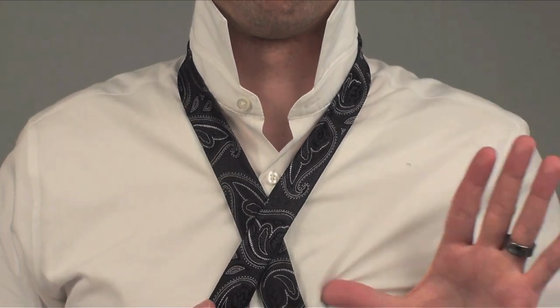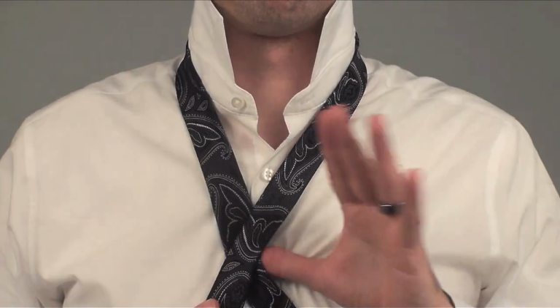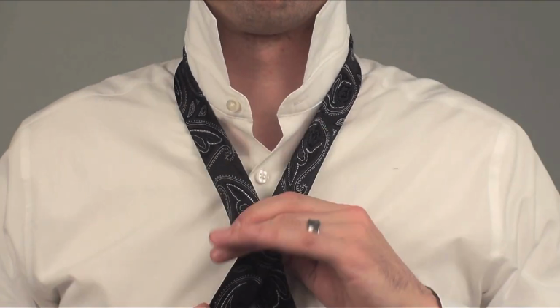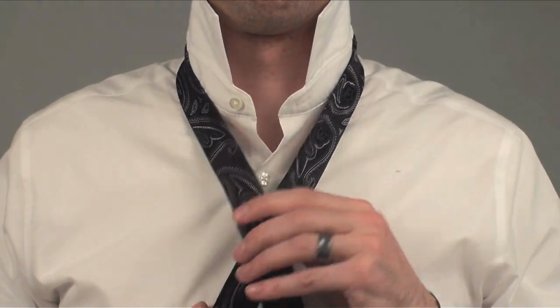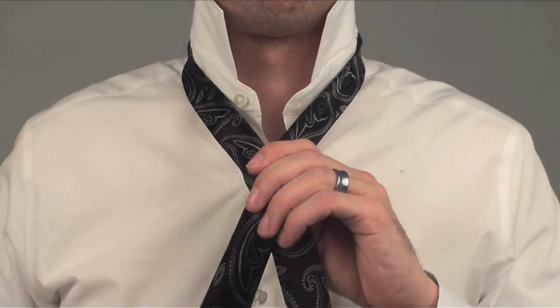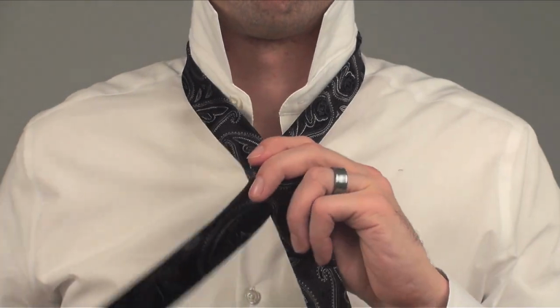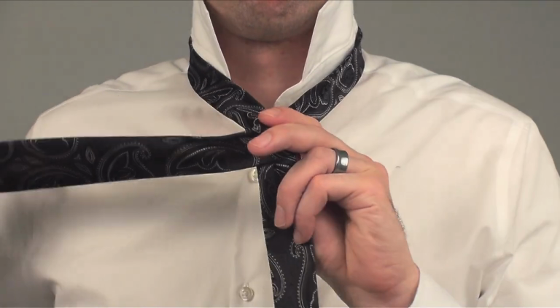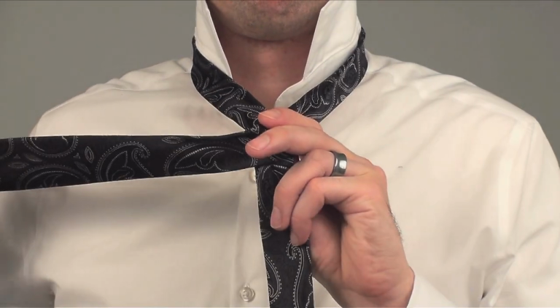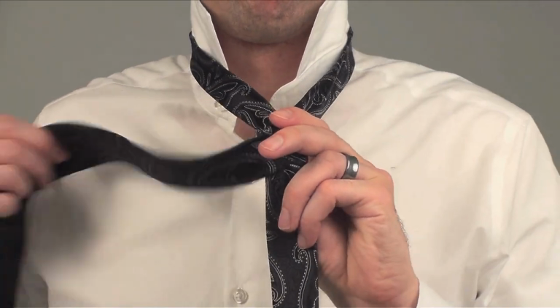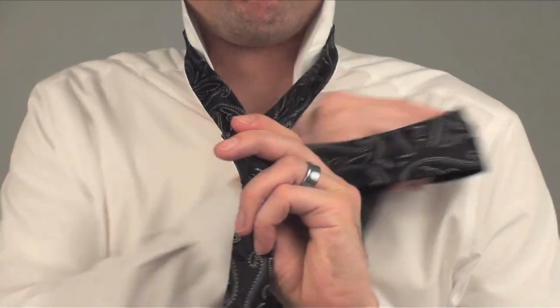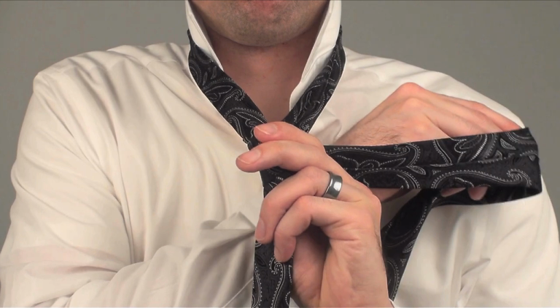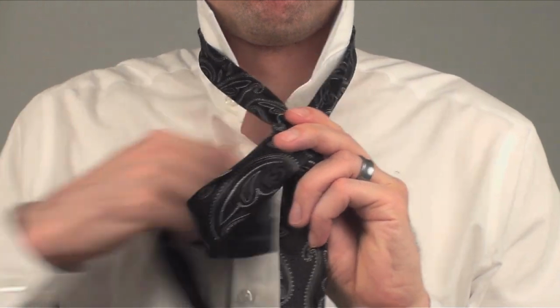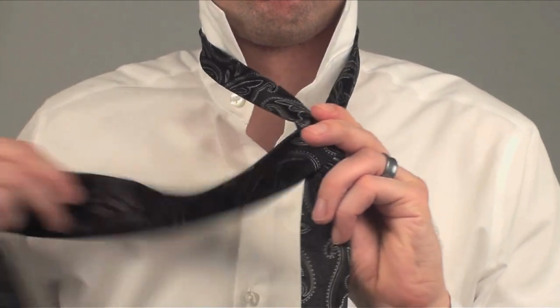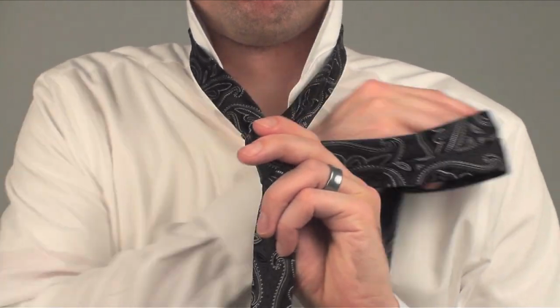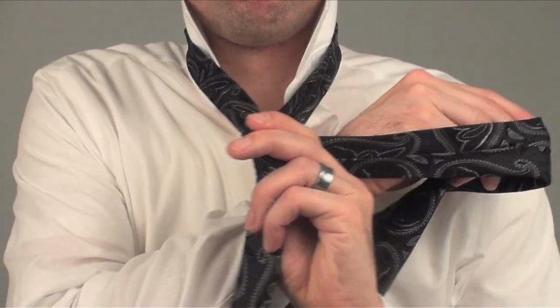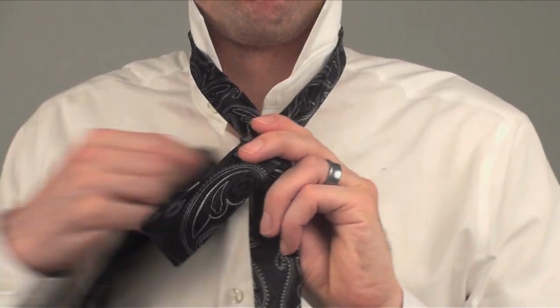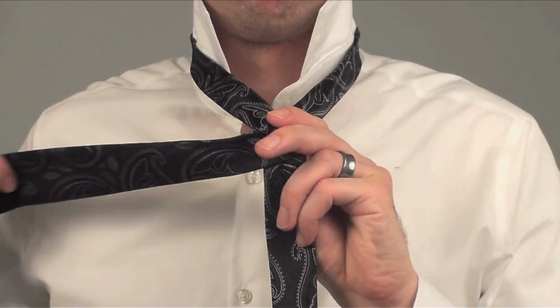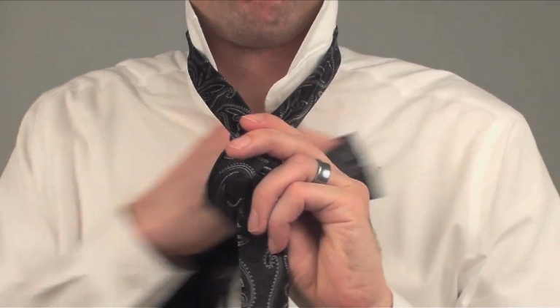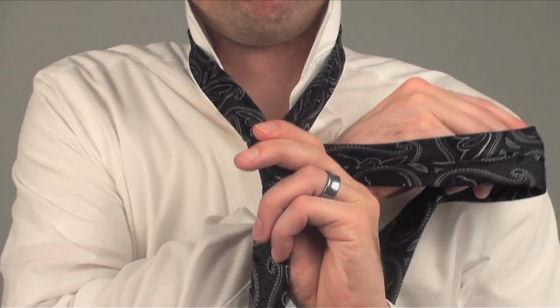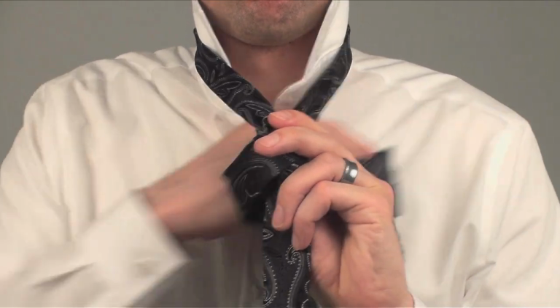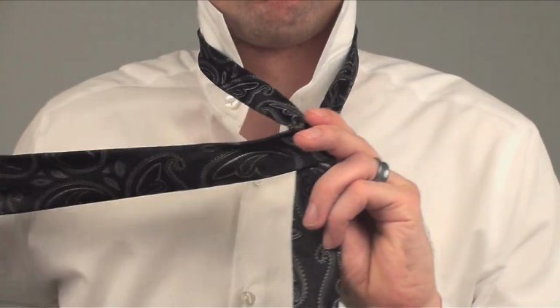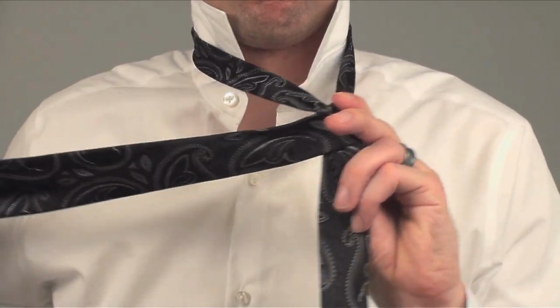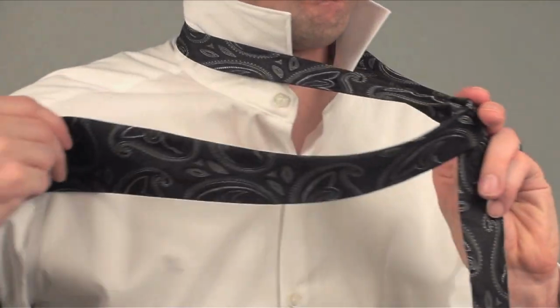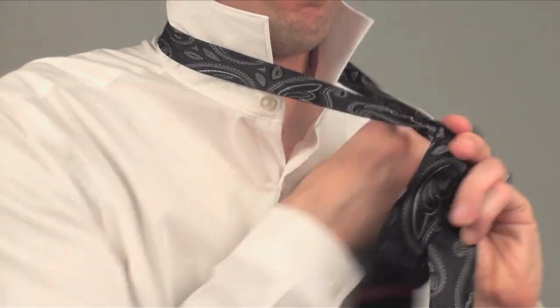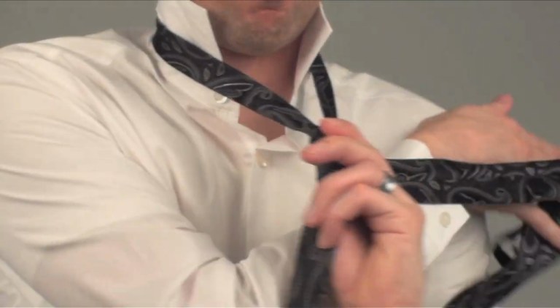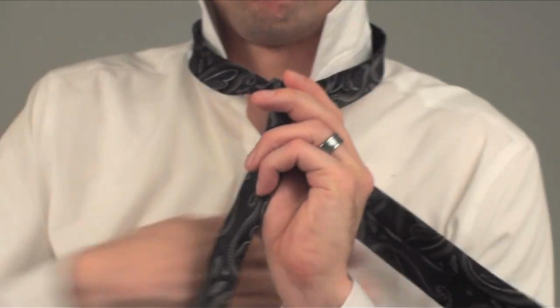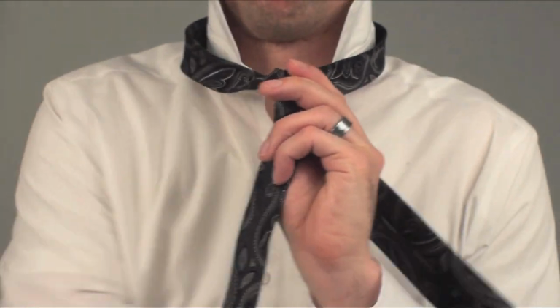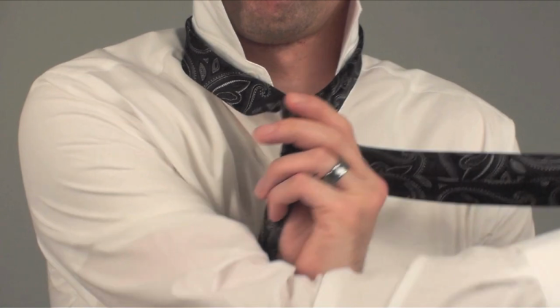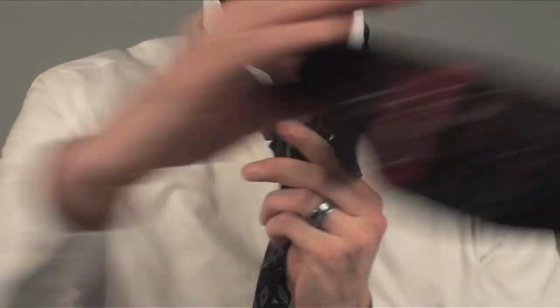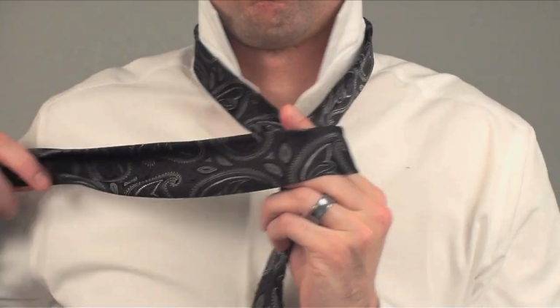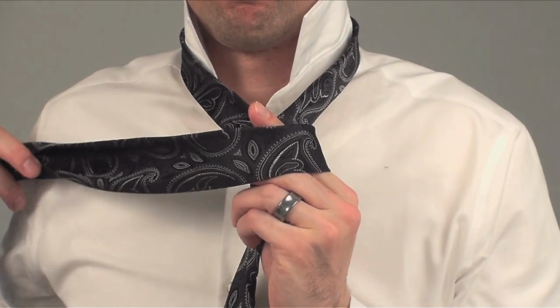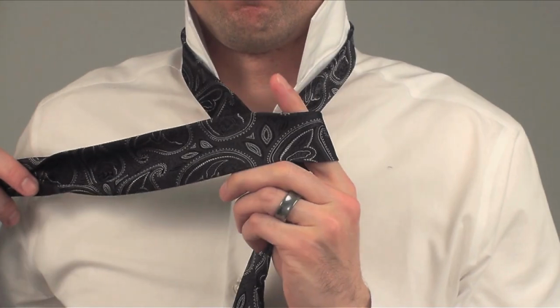Take the fat end and wrap it behind the hole, keeping the seam side facing in. Then take the fat end and wrap it across the hole, but keep your finger here.